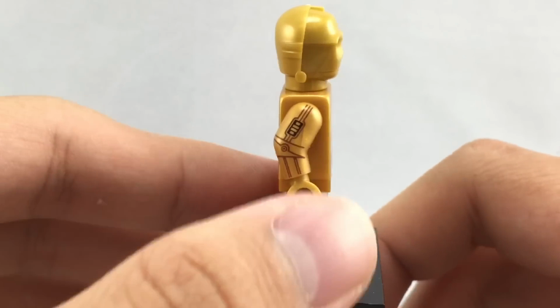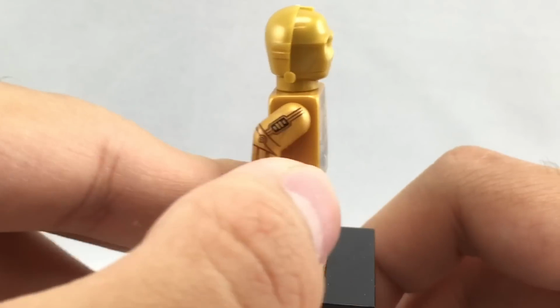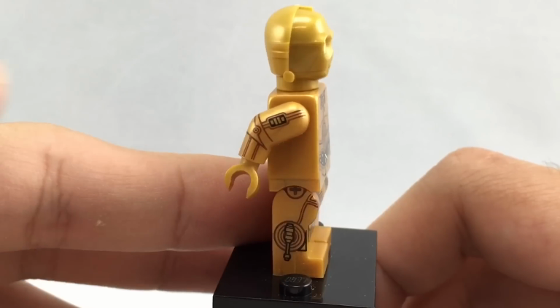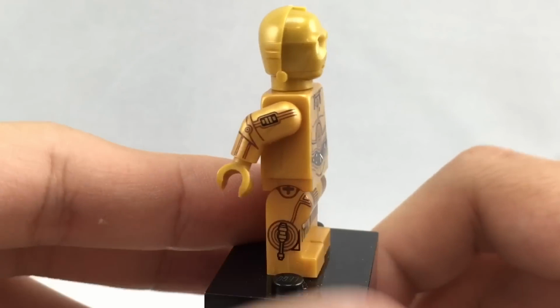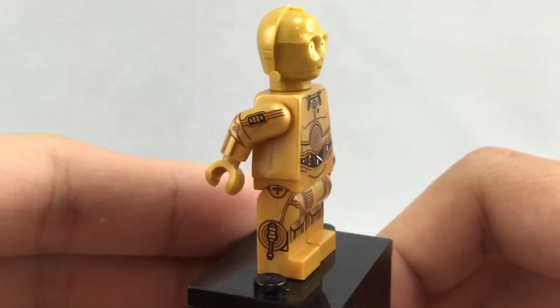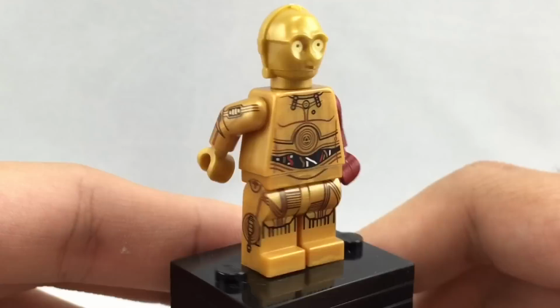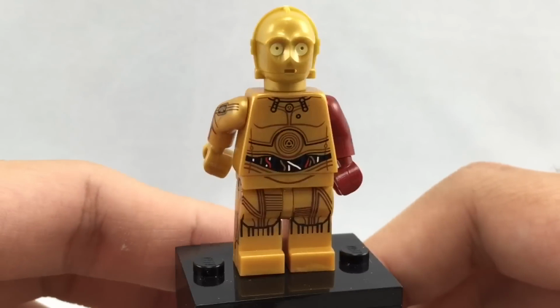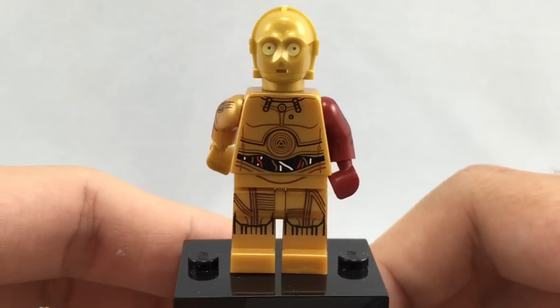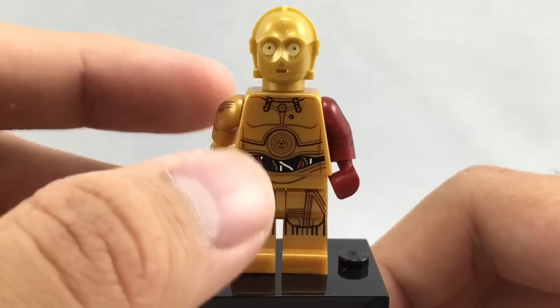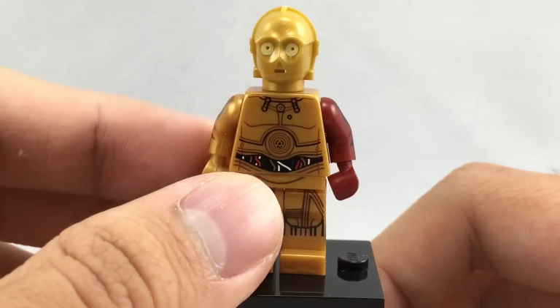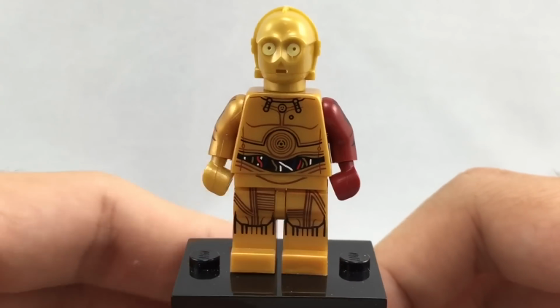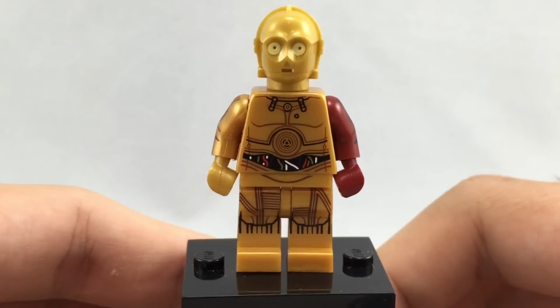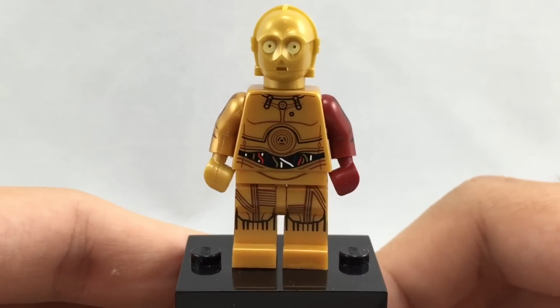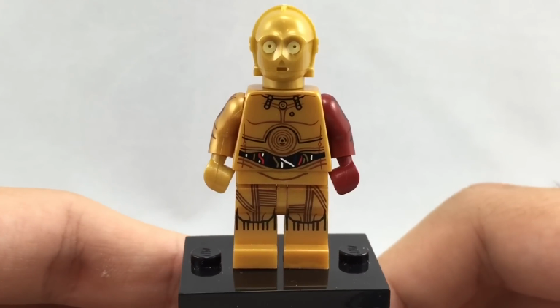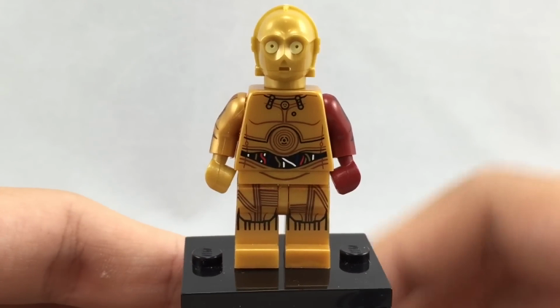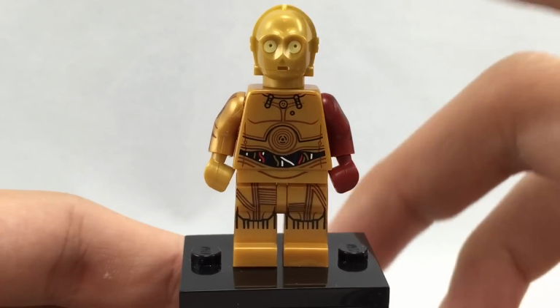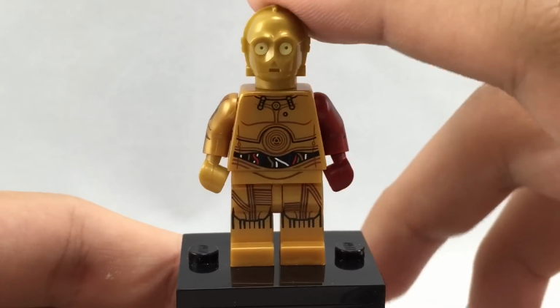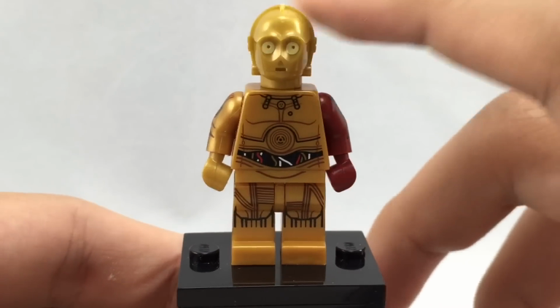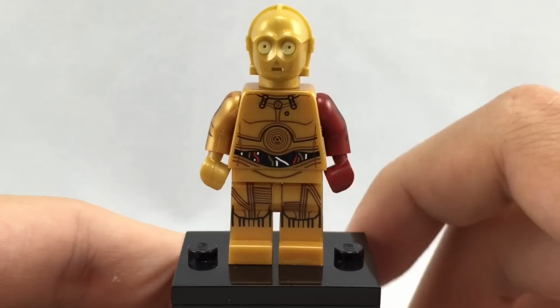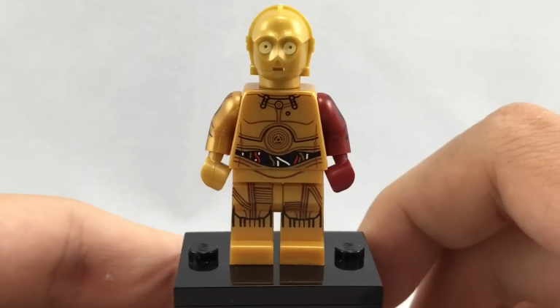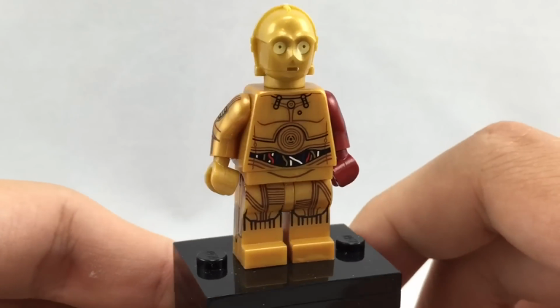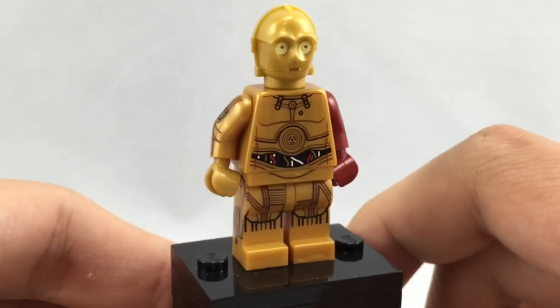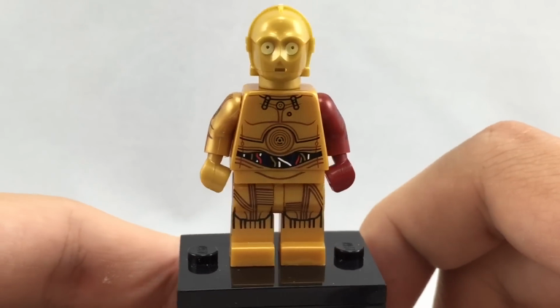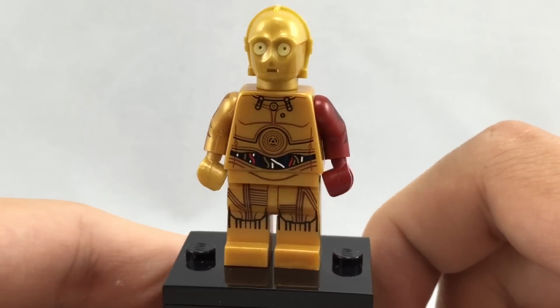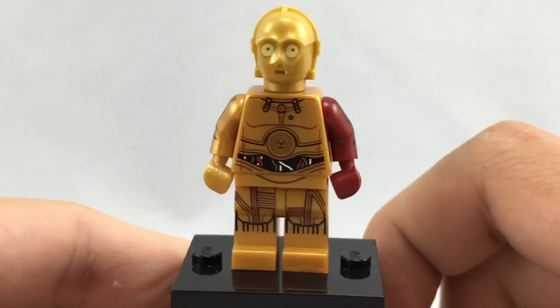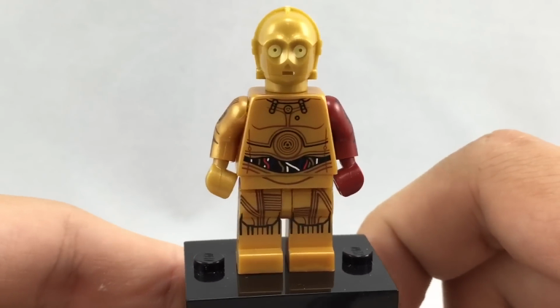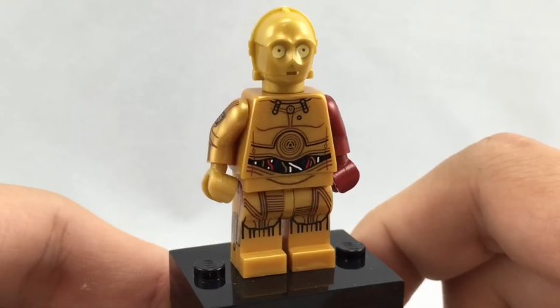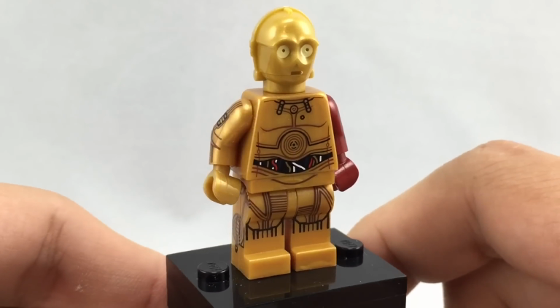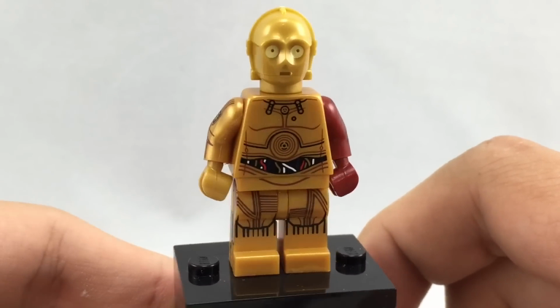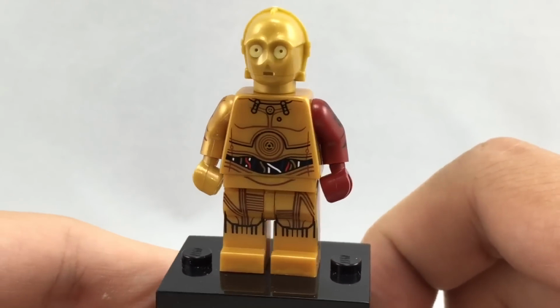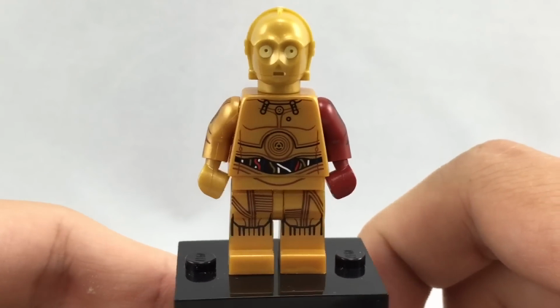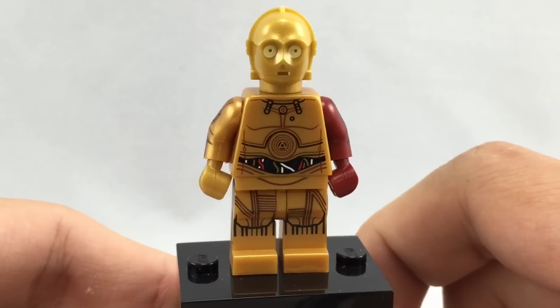It's interesting that he's not in any of the sets, and only in this promo bag, which leads me to think that he won't be in any set very soon for the Force Awakens, but we'll have to see how that turns out, because I know he is going to be in an original trilogy set in January 2016 with the Joy to Escape.